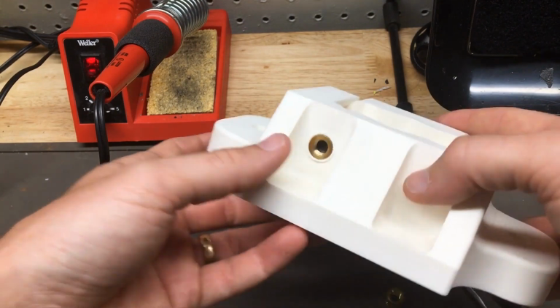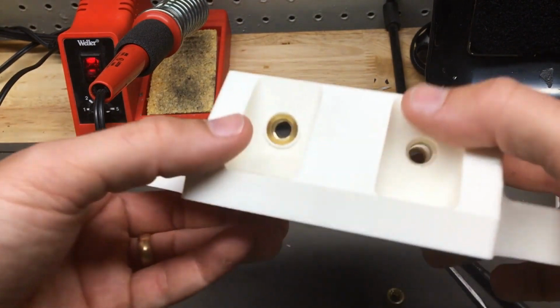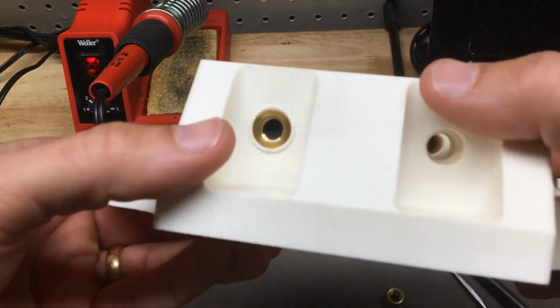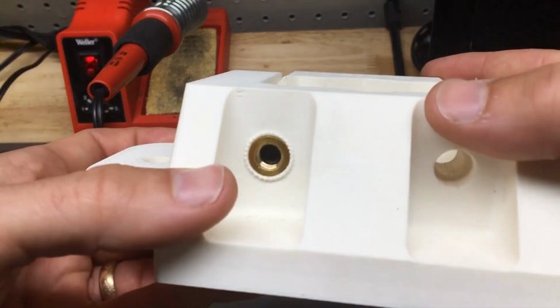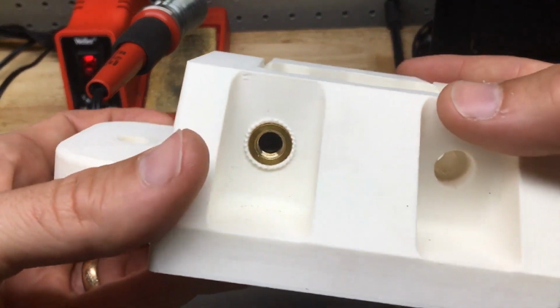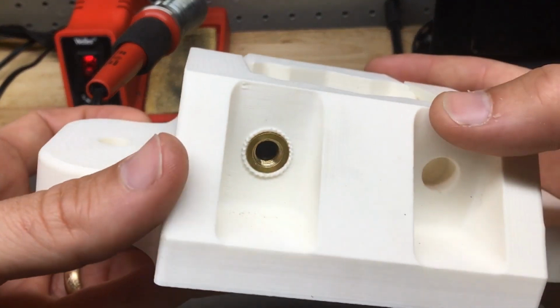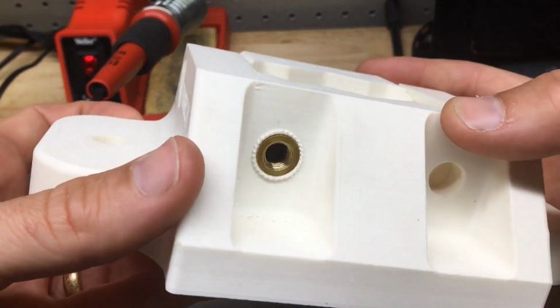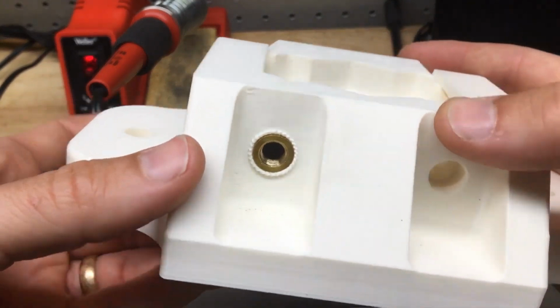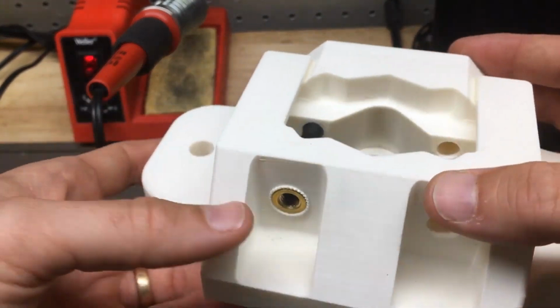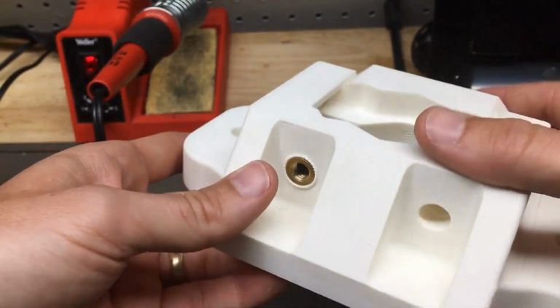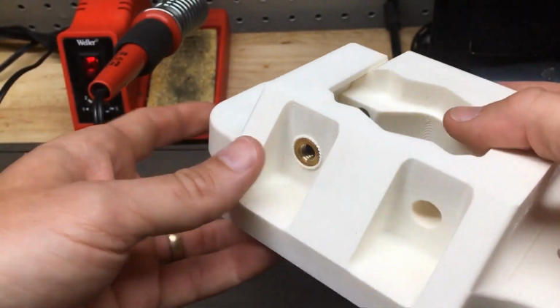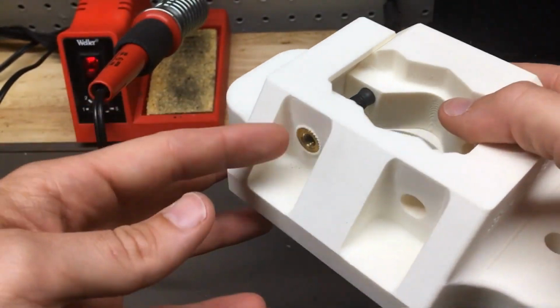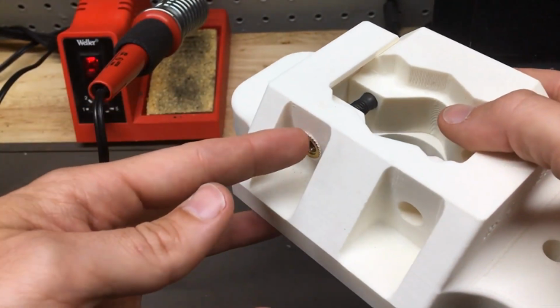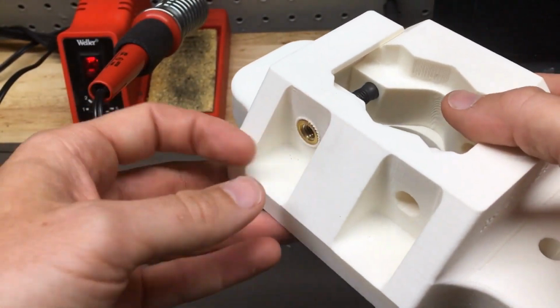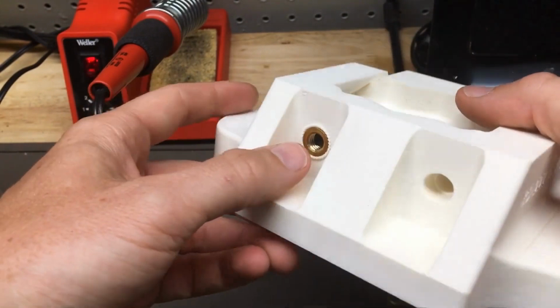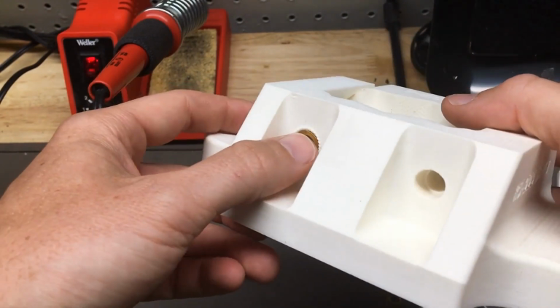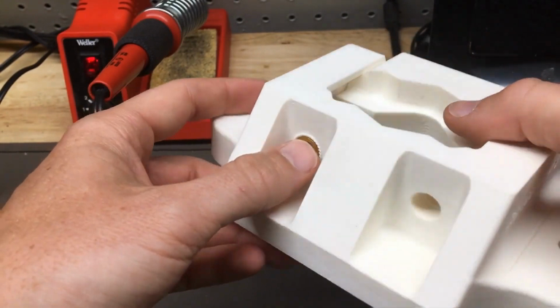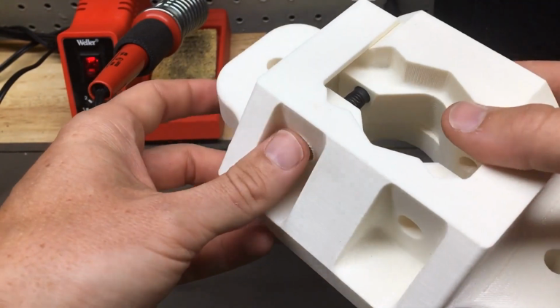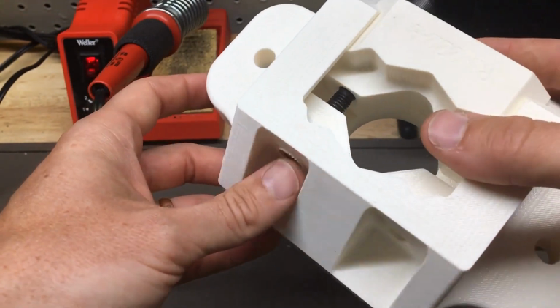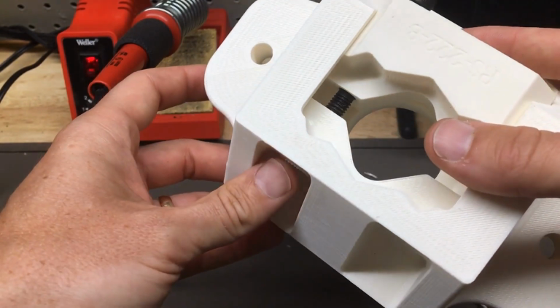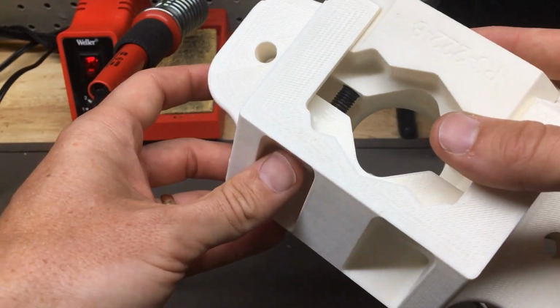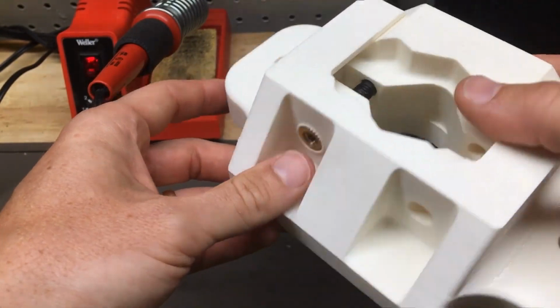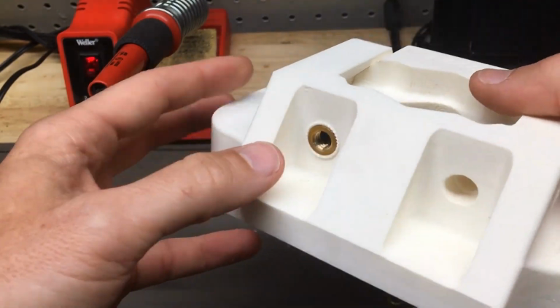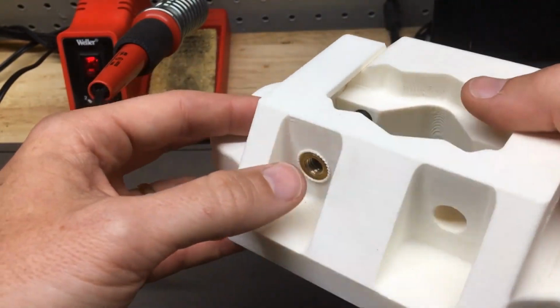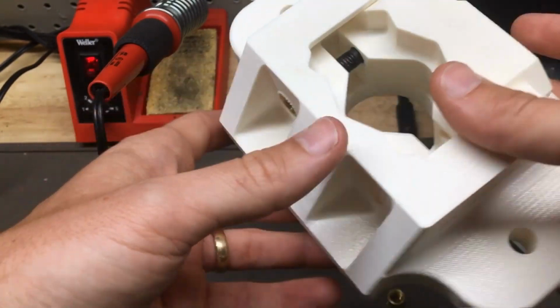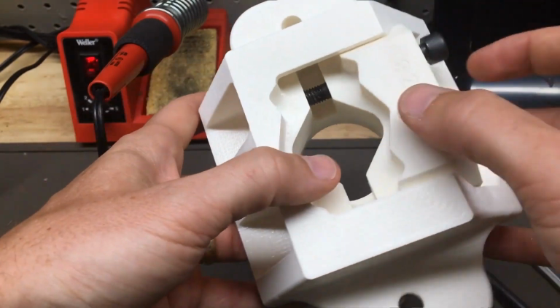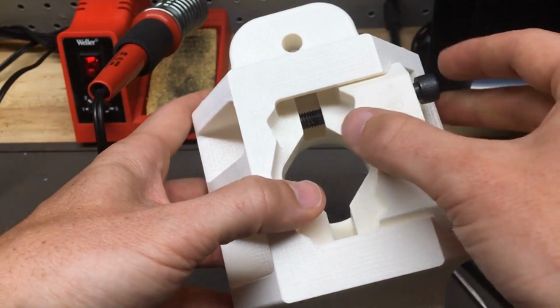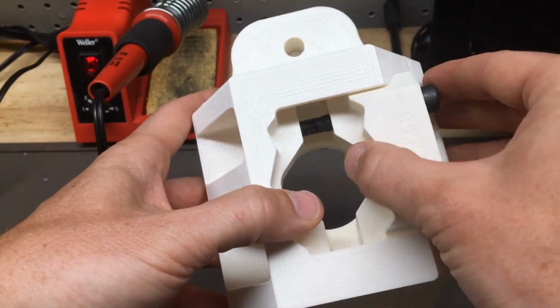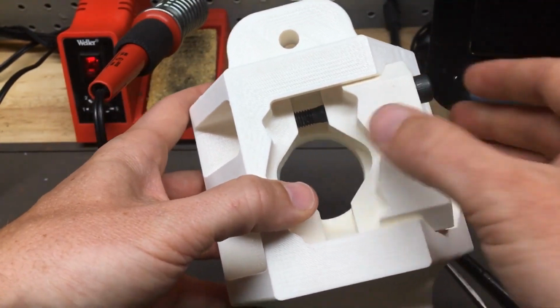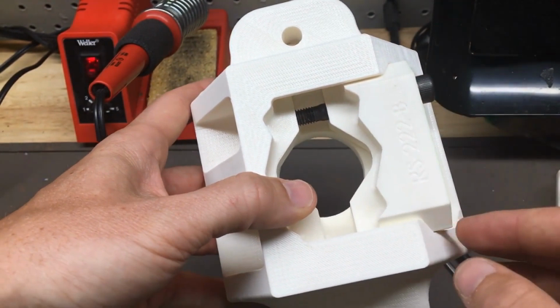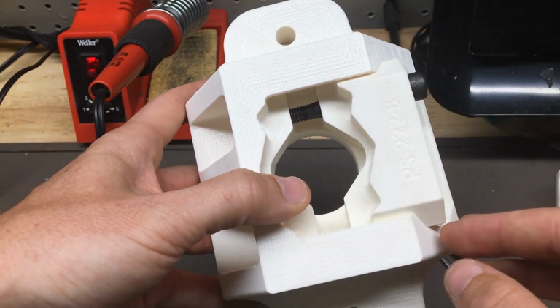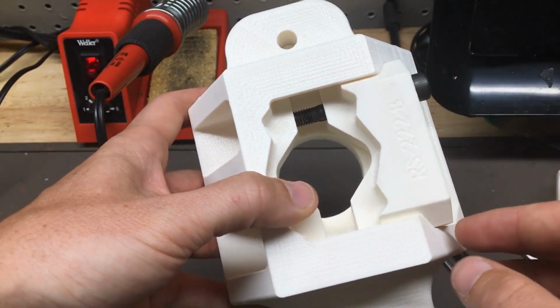I've already done one here and we can see what we end up with. We end up with a heat insert that's seated flush with the part, and that will have really good resistance to pull out.